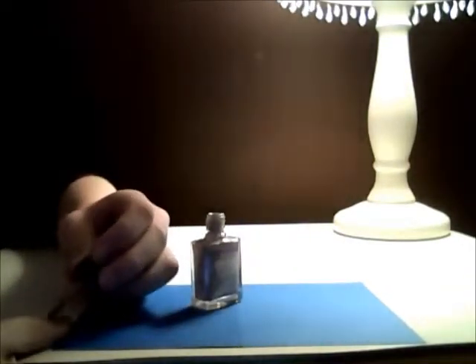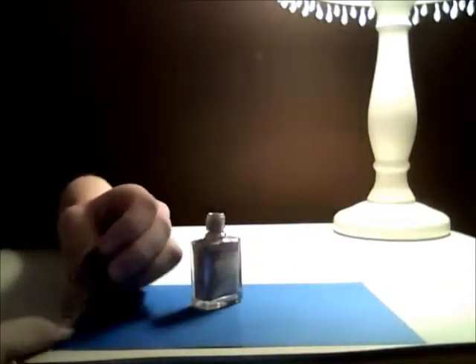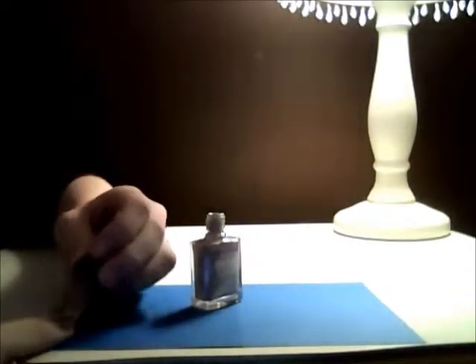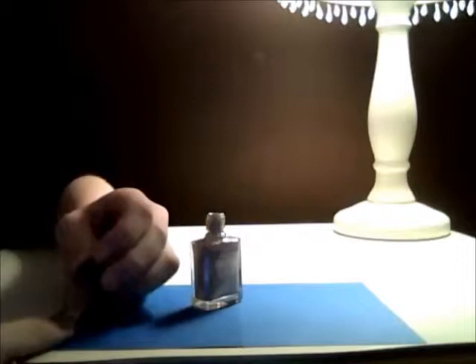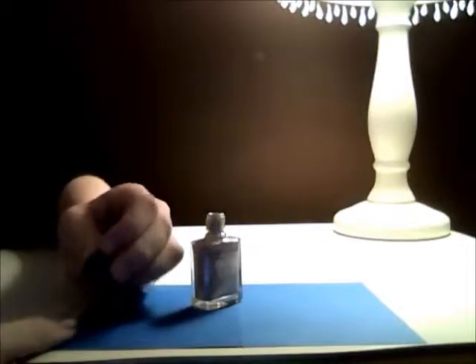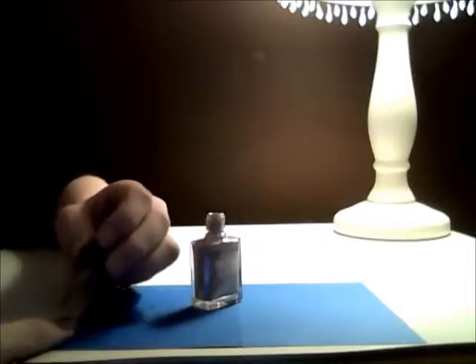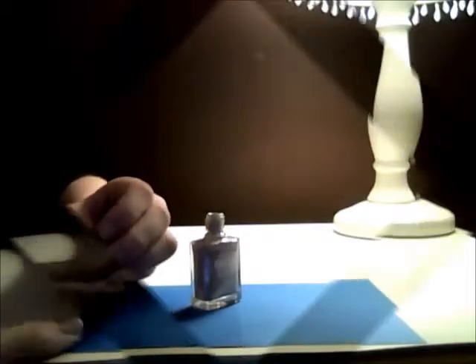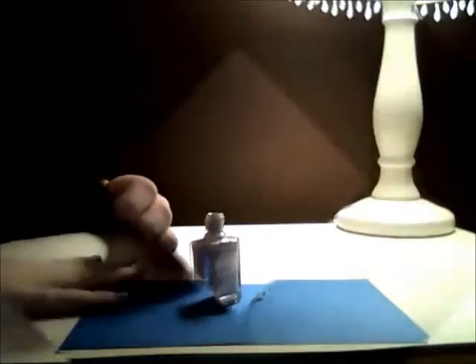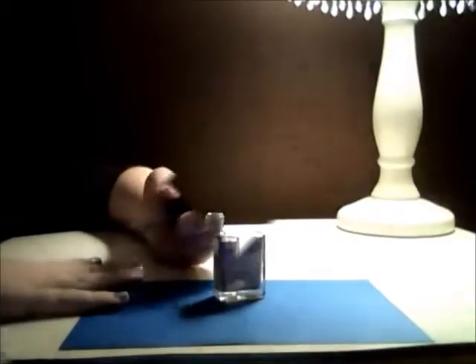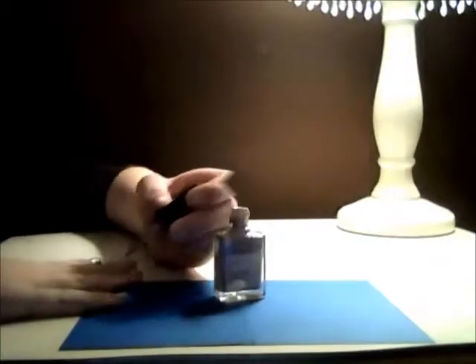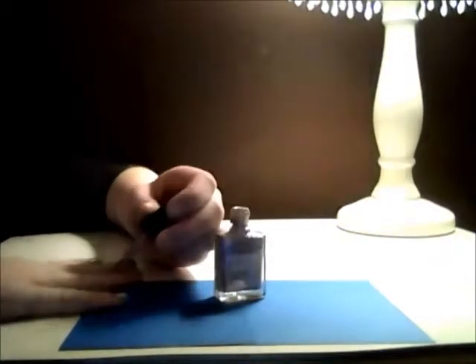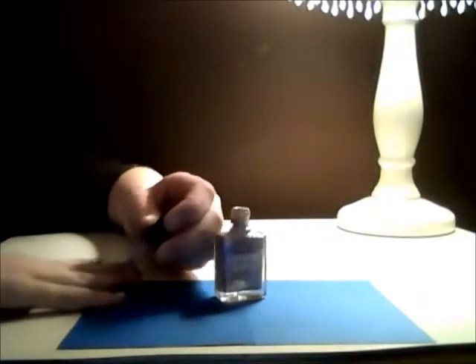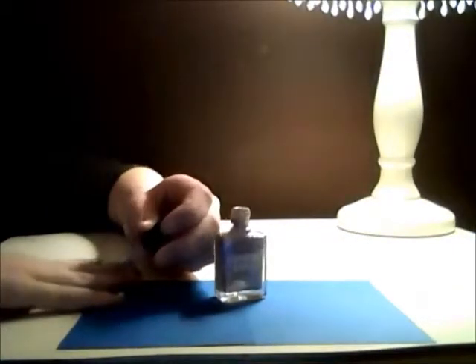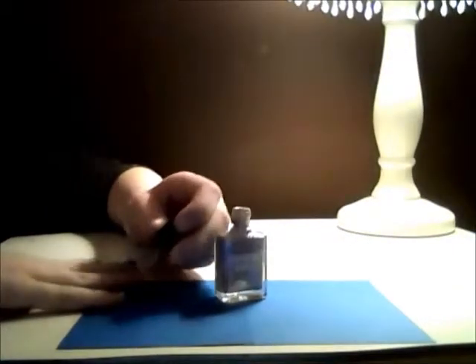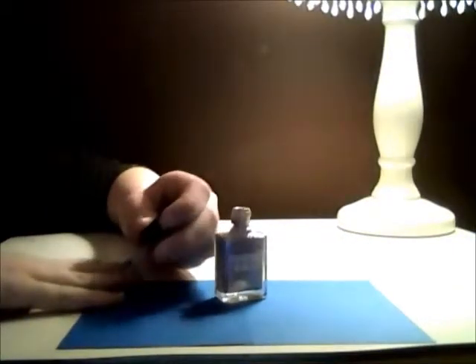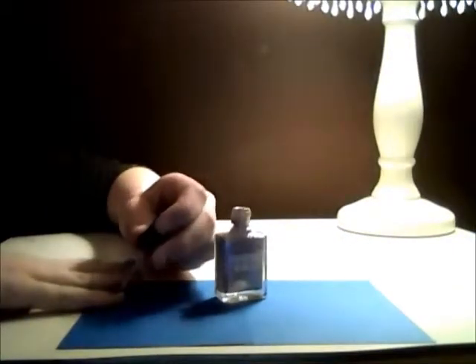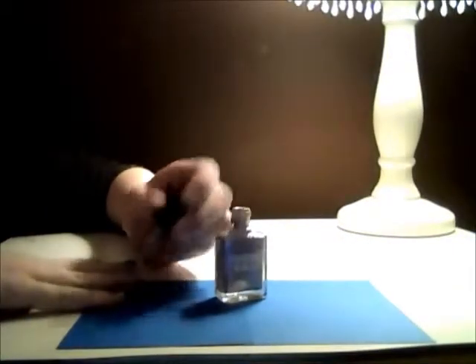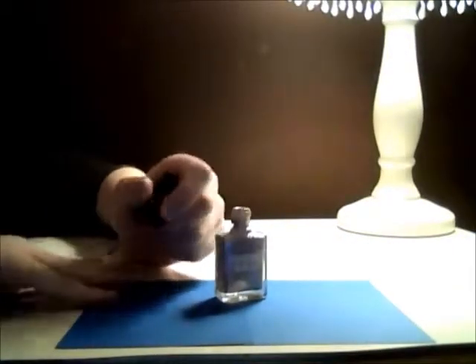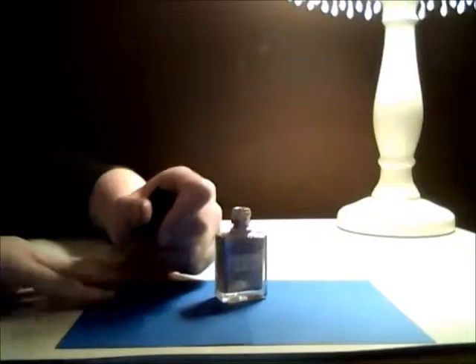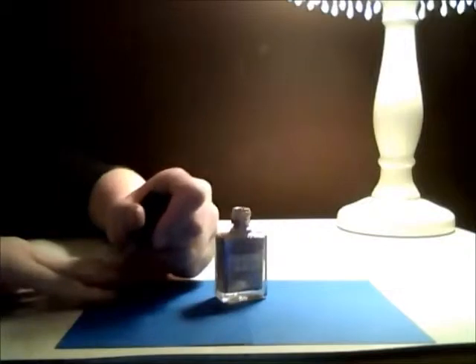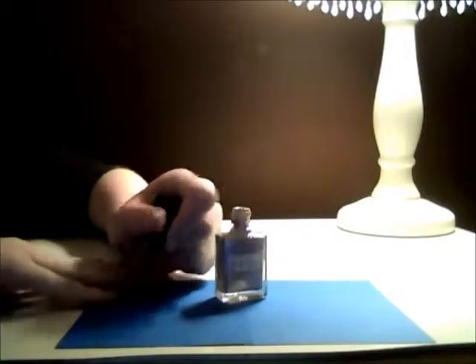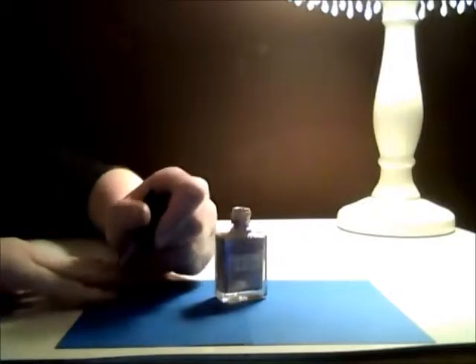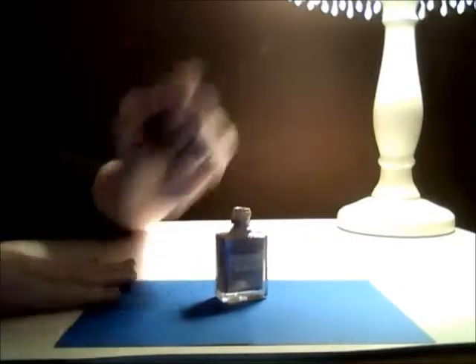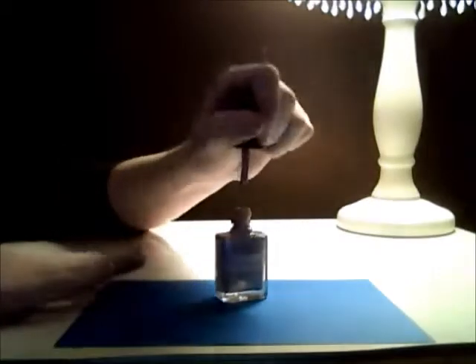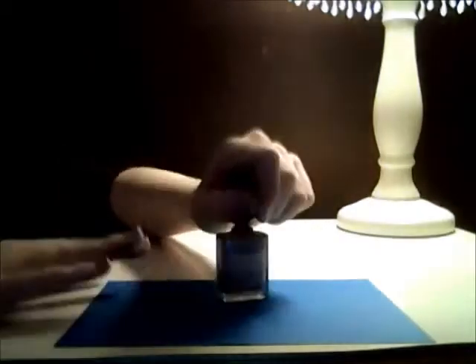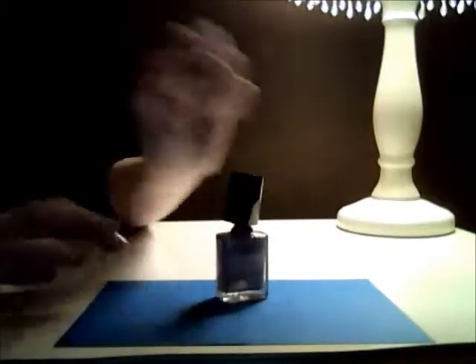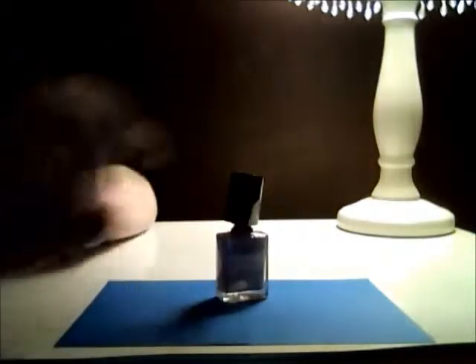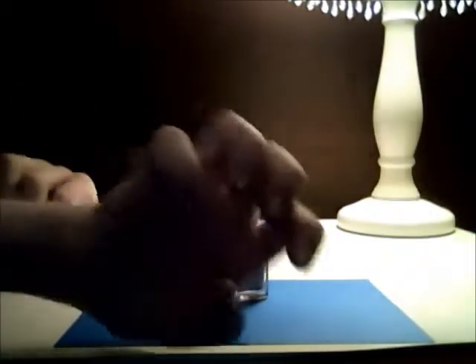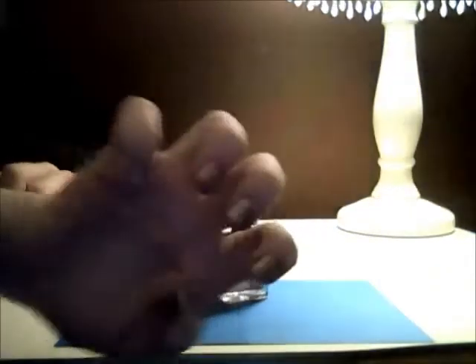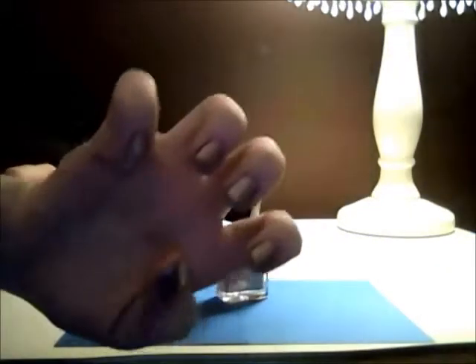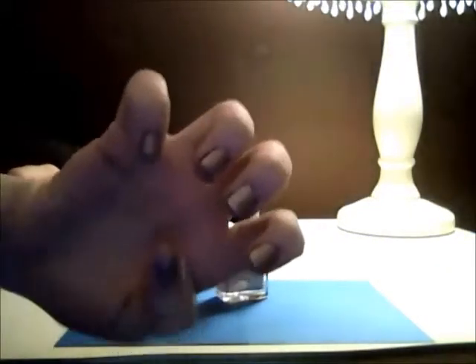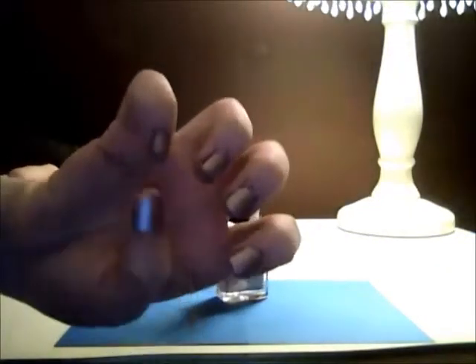So just keep painting on. When you're done with that, go around a second time if you need to. And there's my base coat.